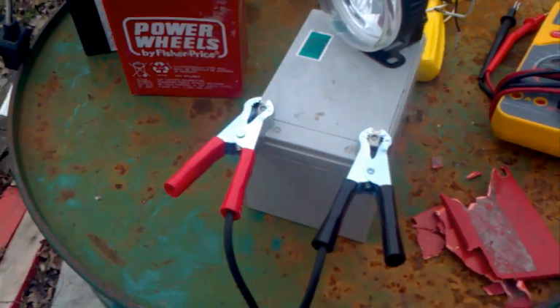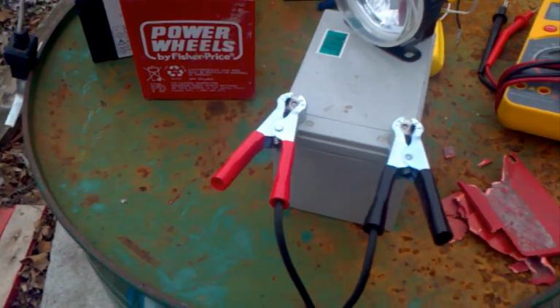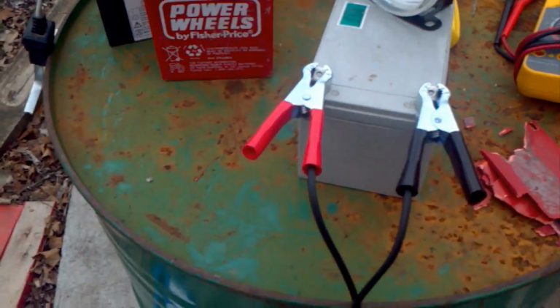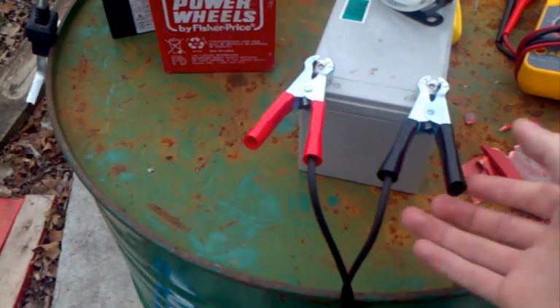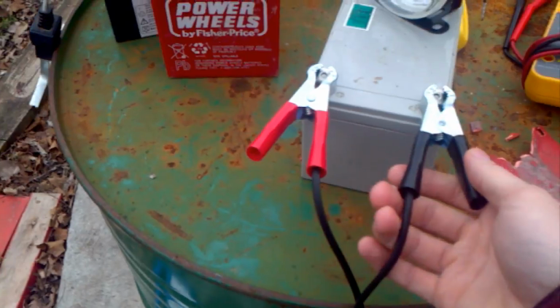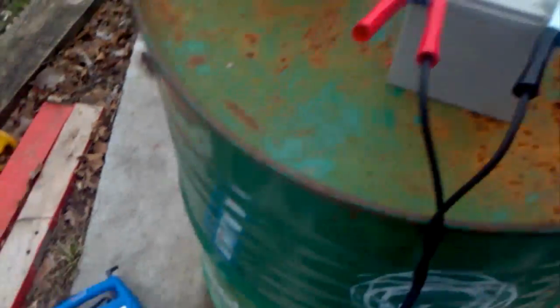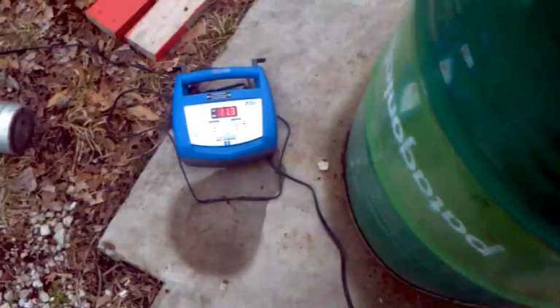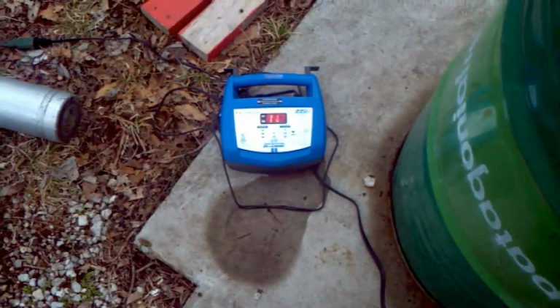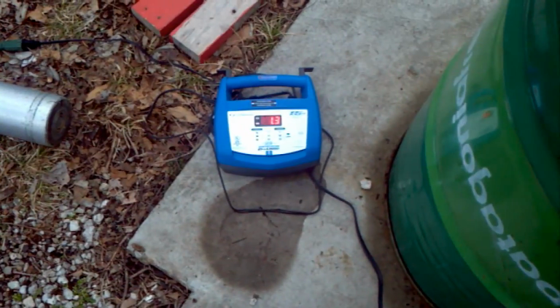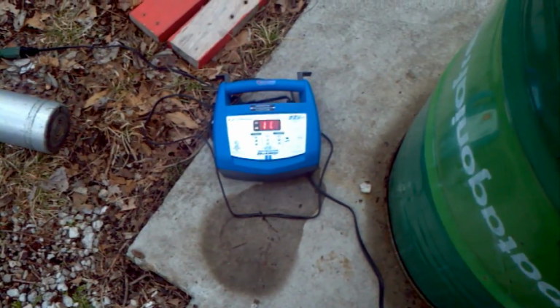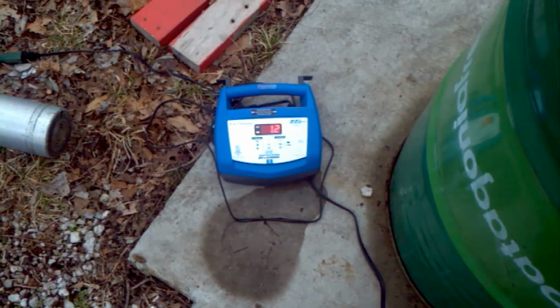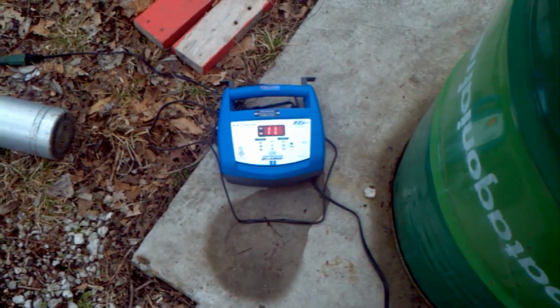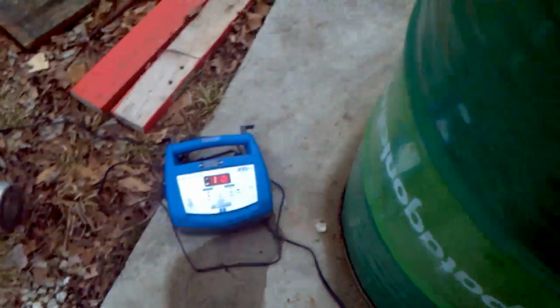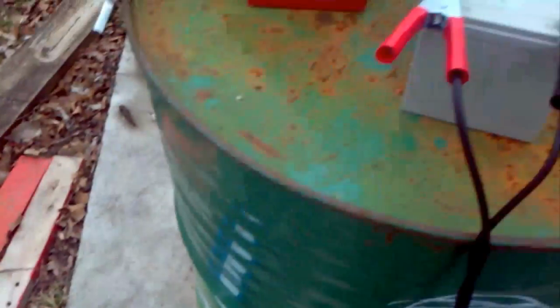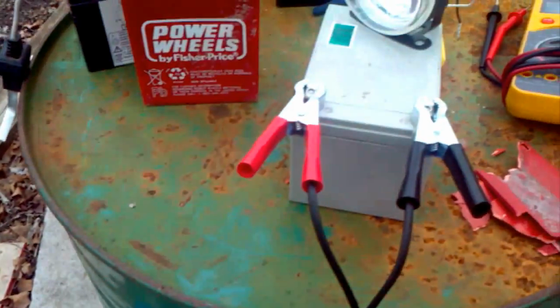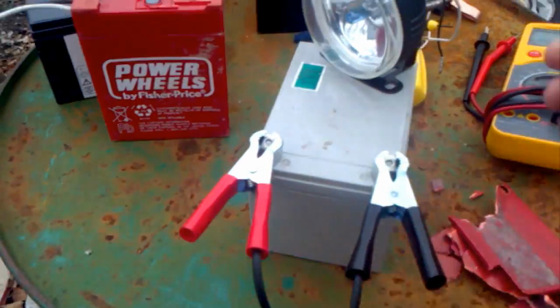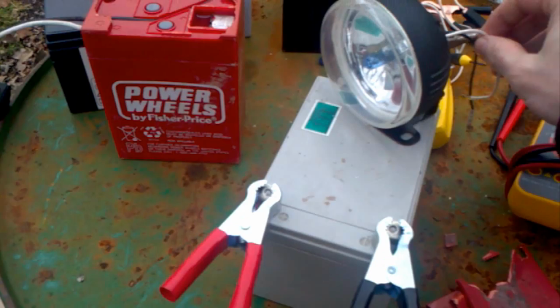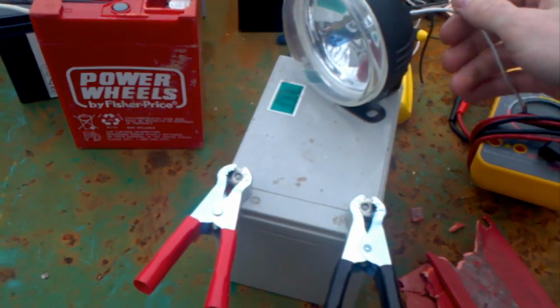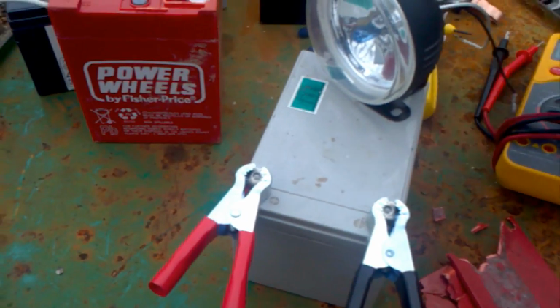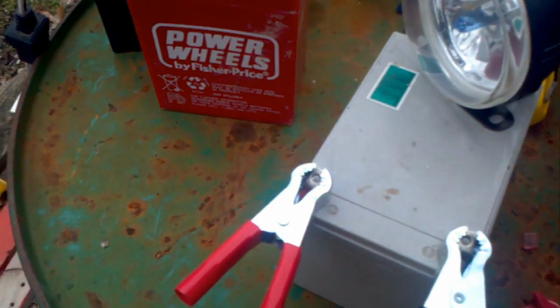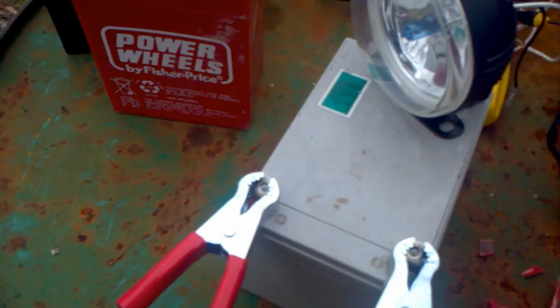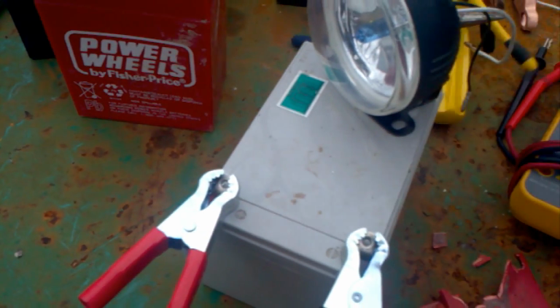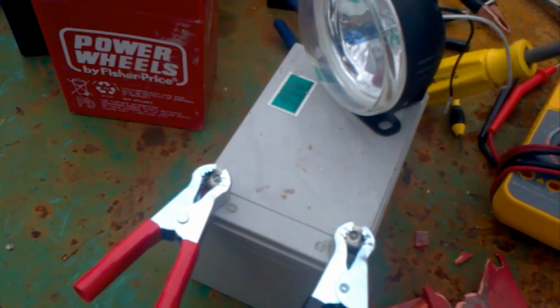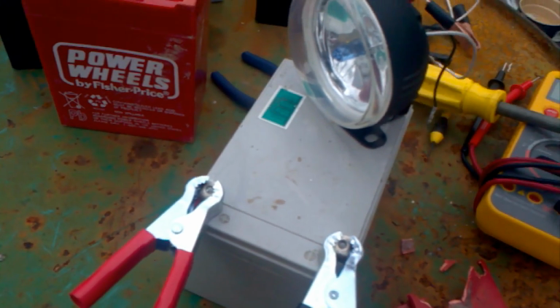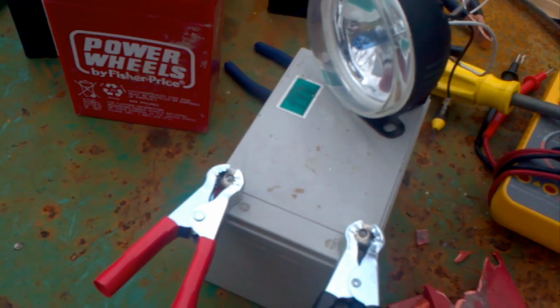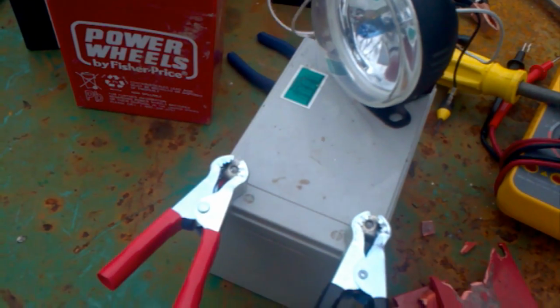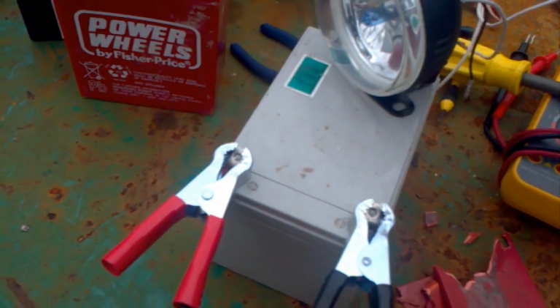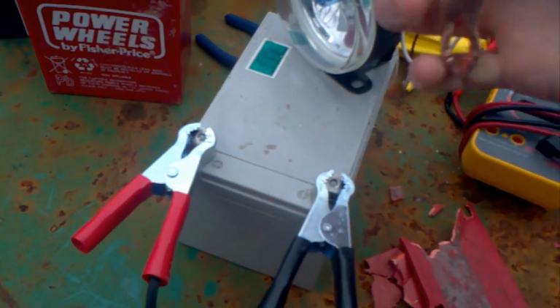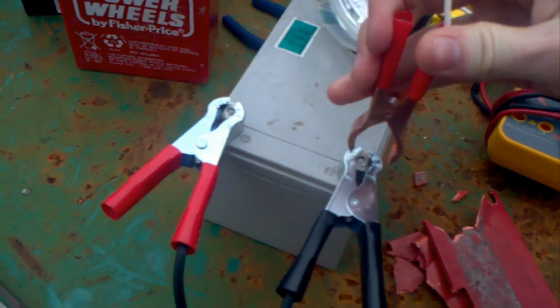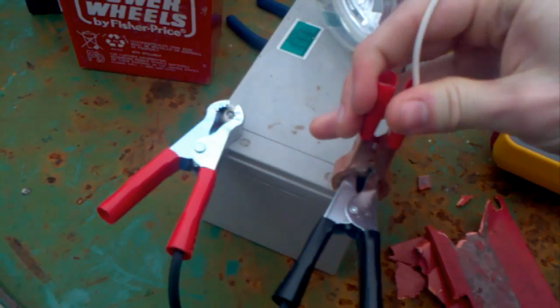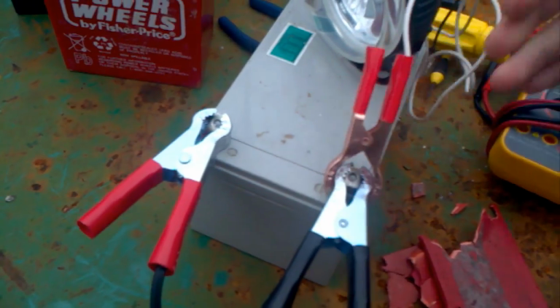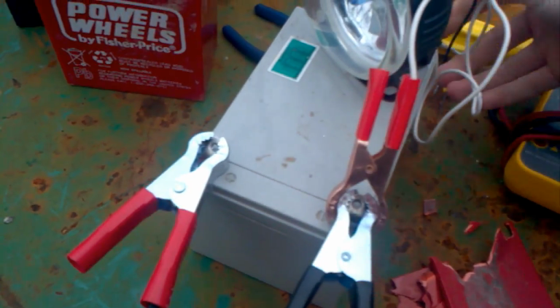Now that I've gotten this fixed, it's hovering at 11 or so volts. And you can hook up the power with it — run something off of it.